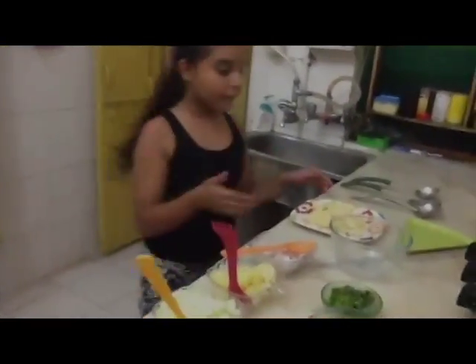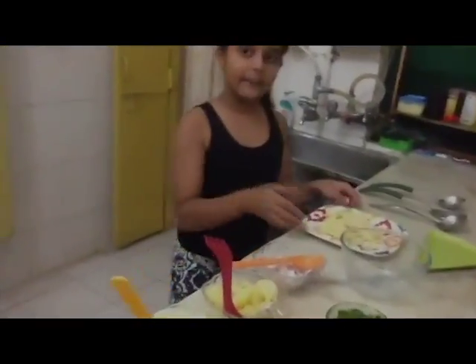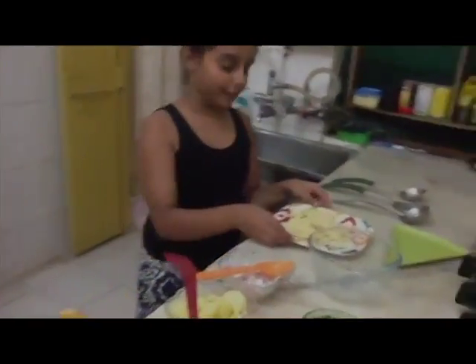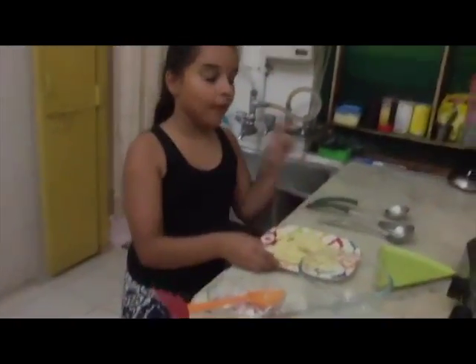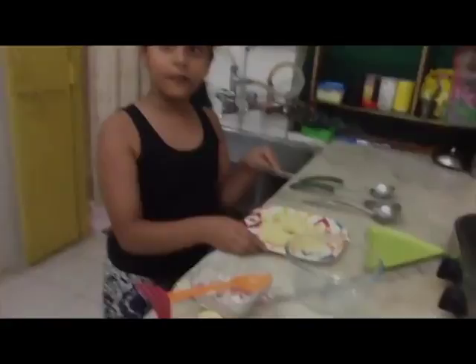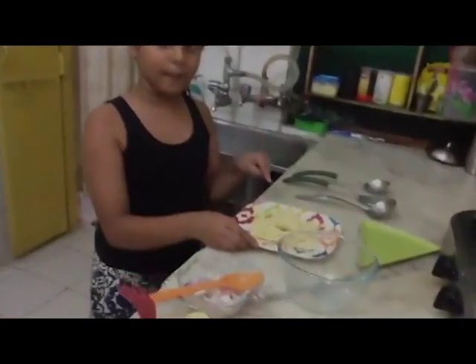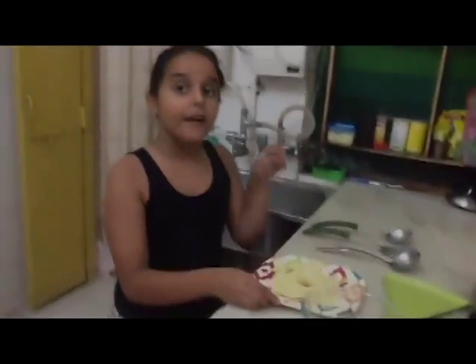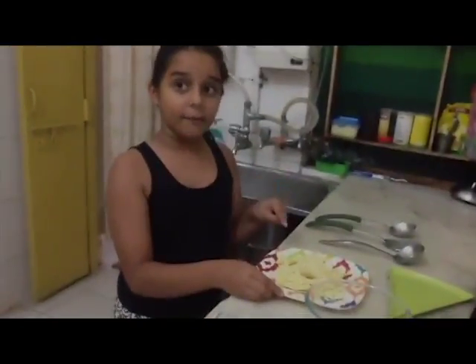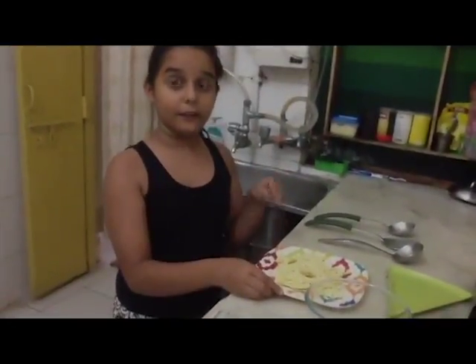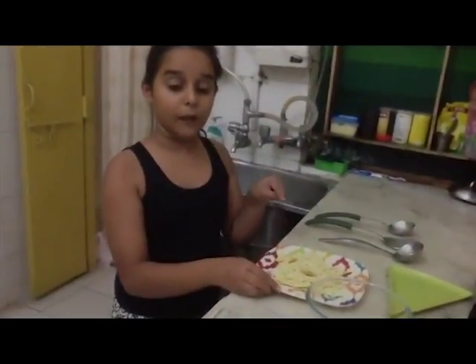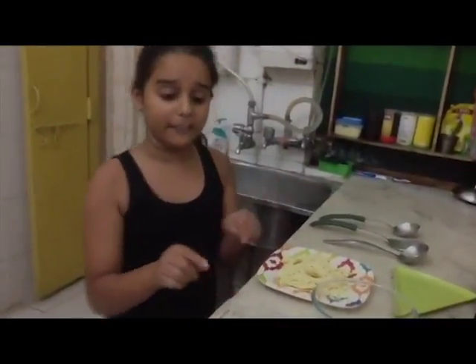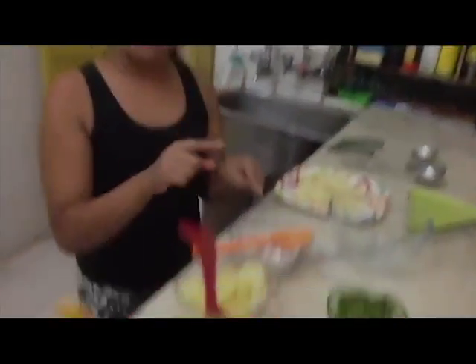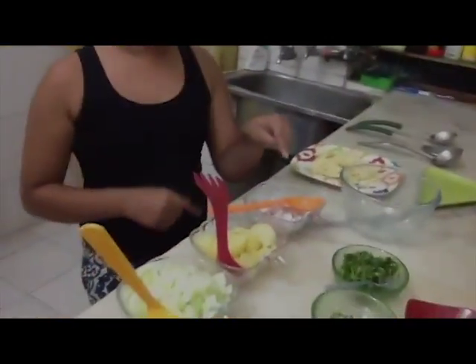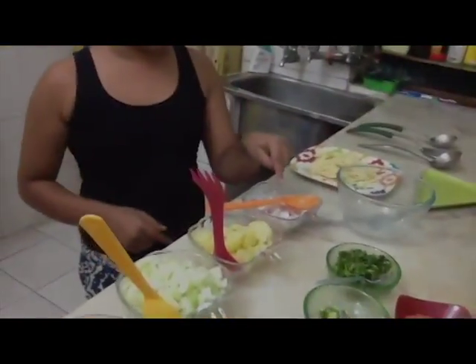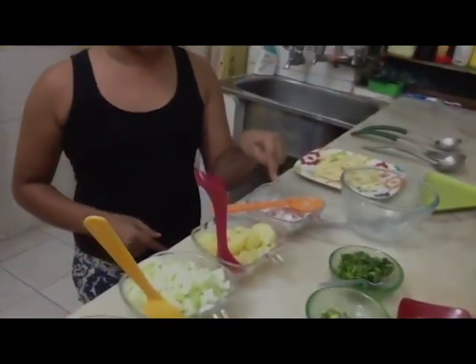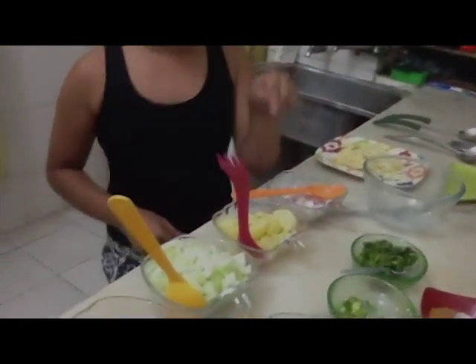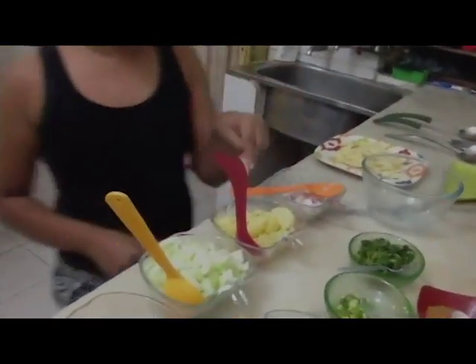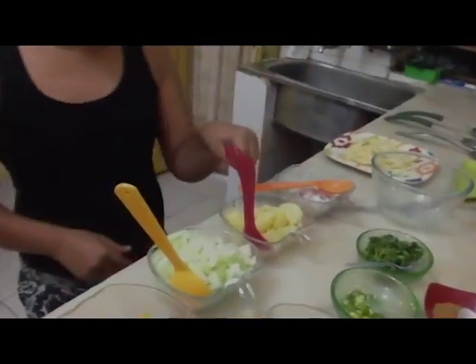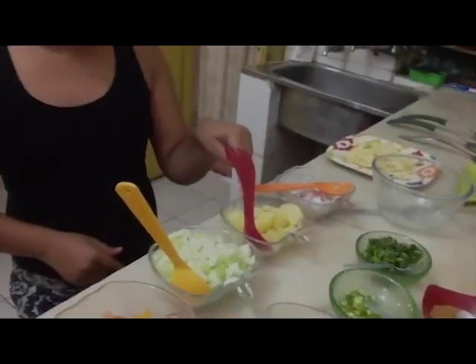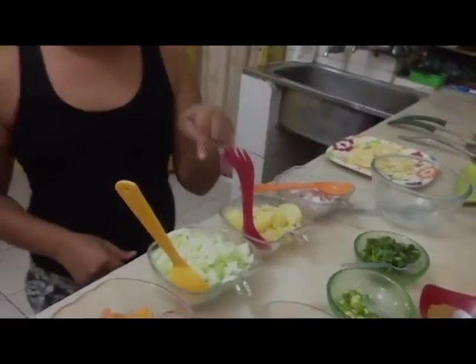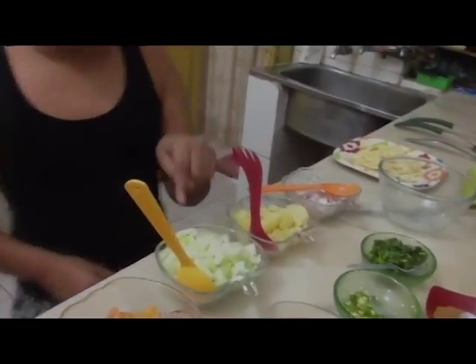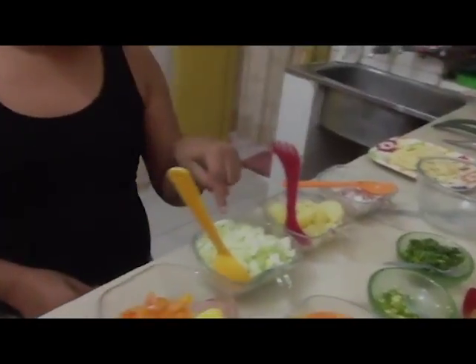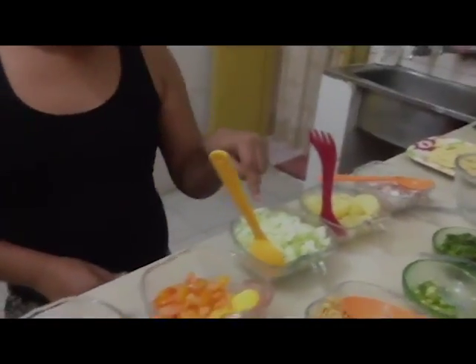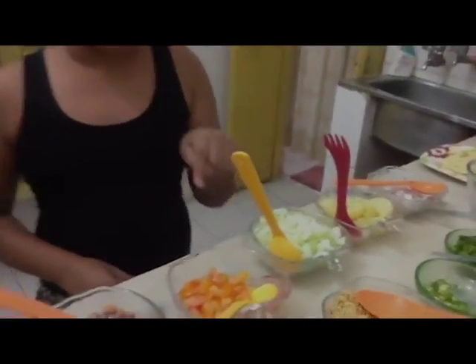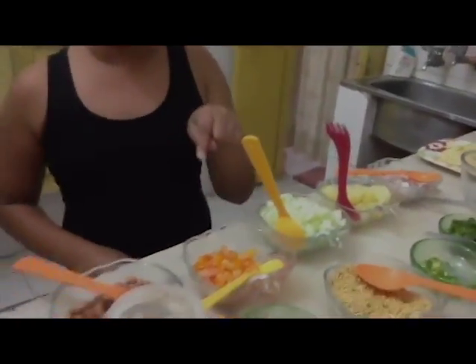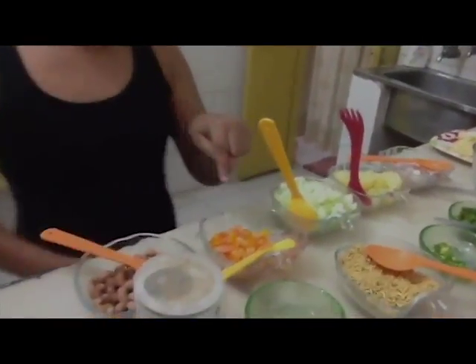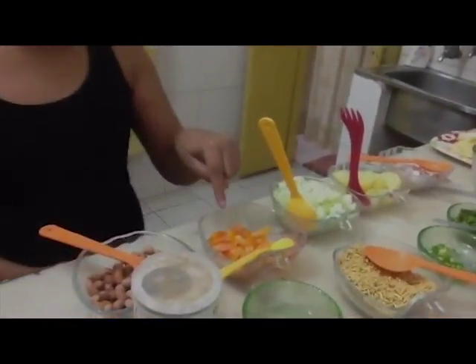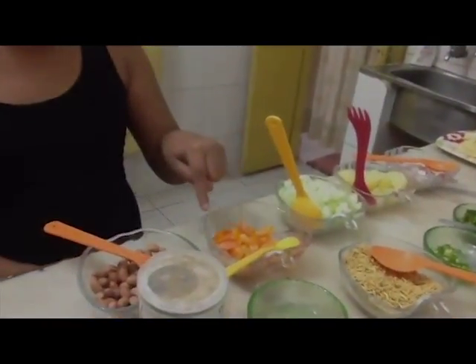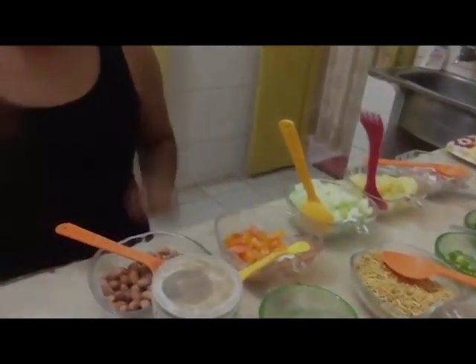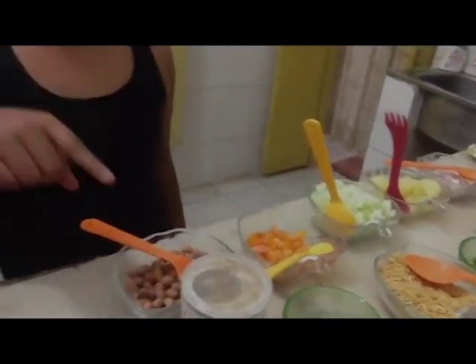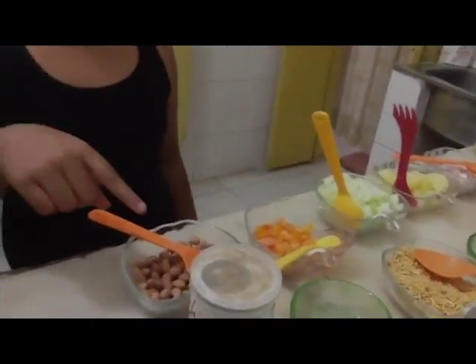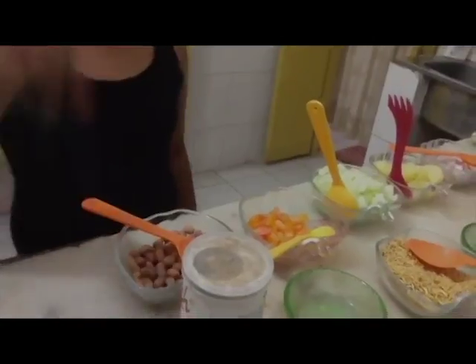Firstly the ingredients: roasted pepper broken into small pieces, one cup chopped onions, one cup boiled and chopped potatoes, one cup chopped cucumber, one cup chopped tomatoes, and roasted groundnuts.